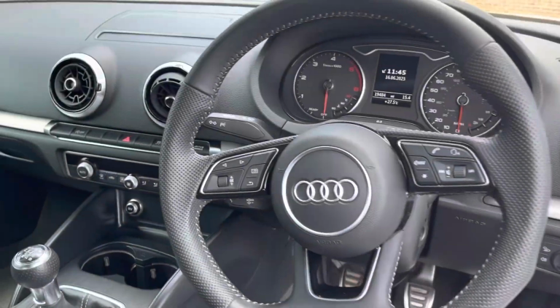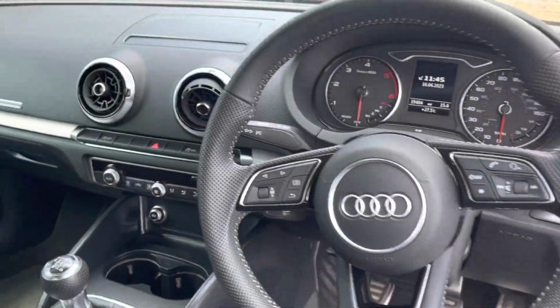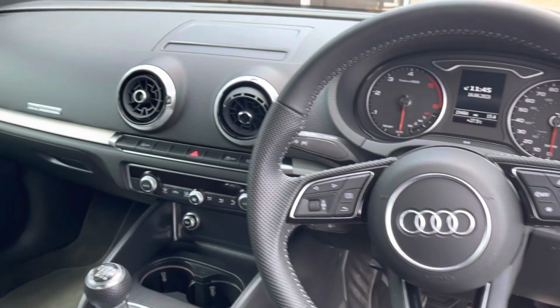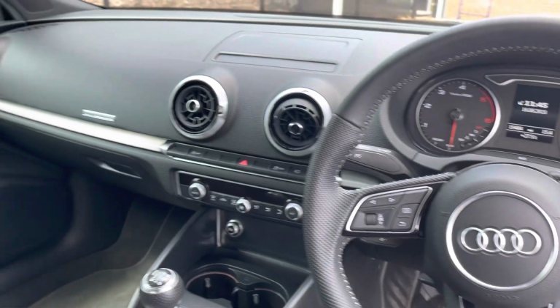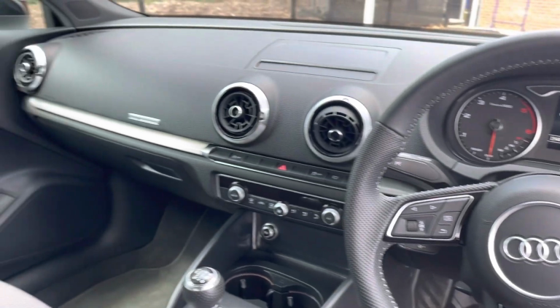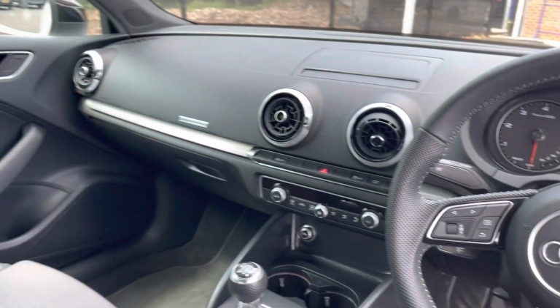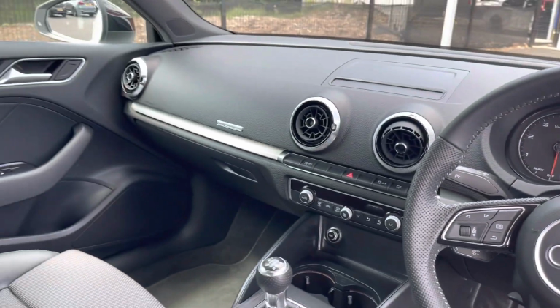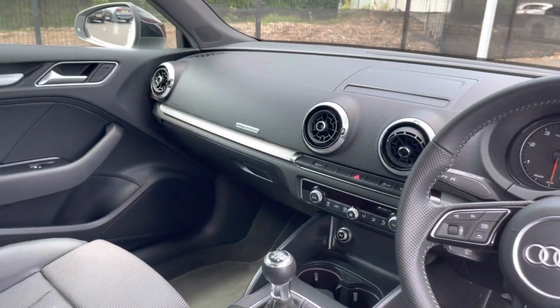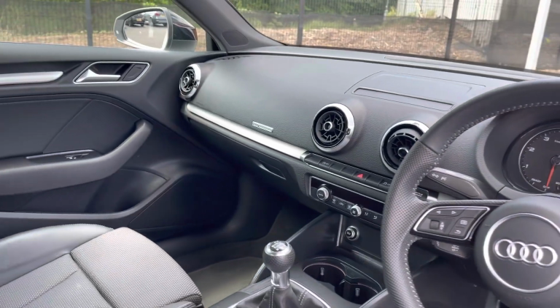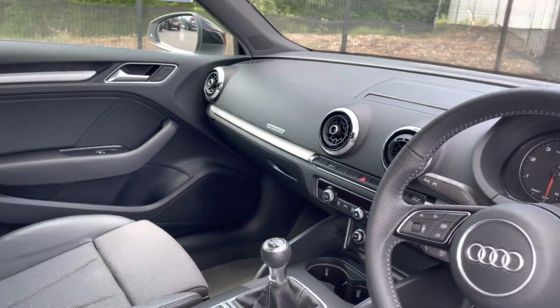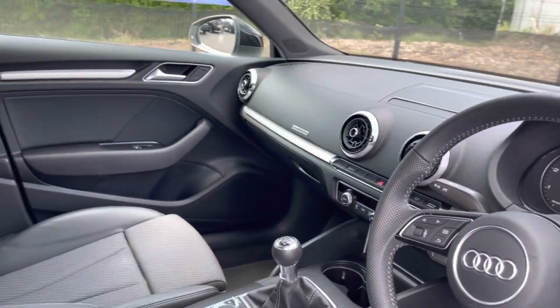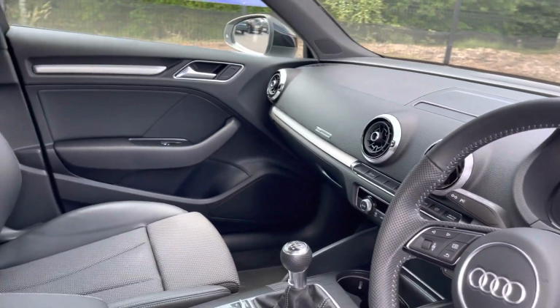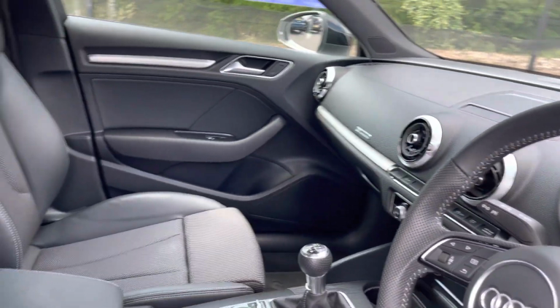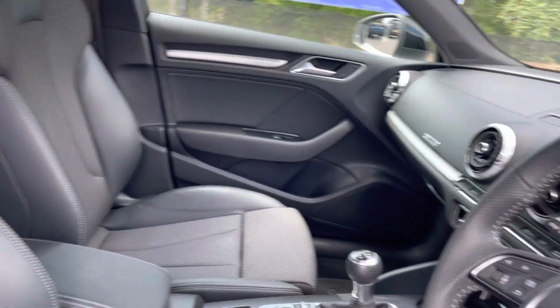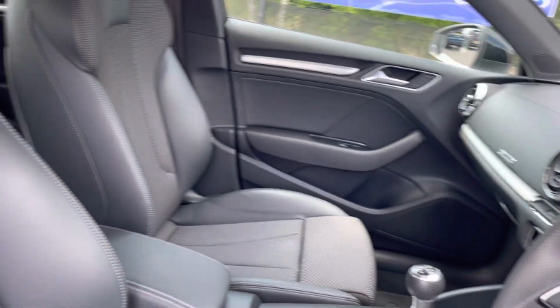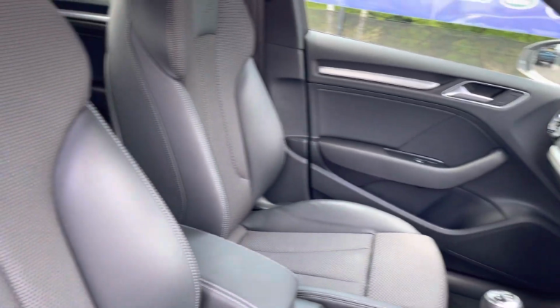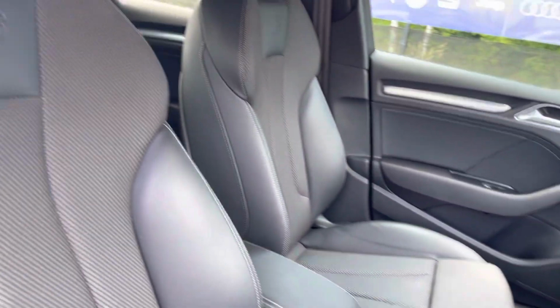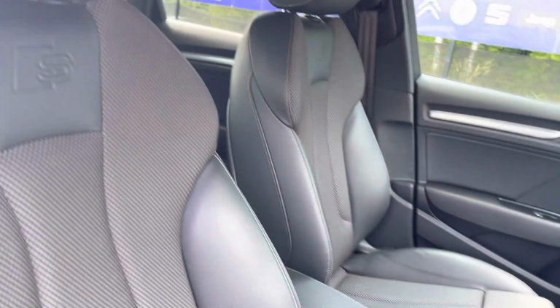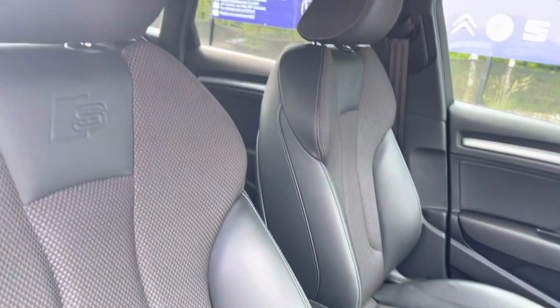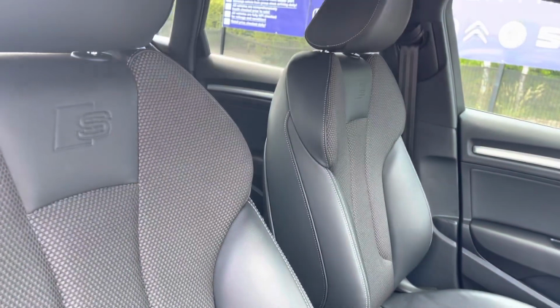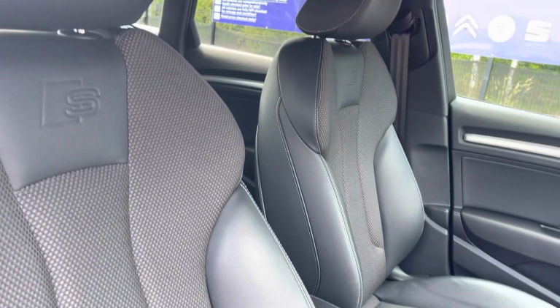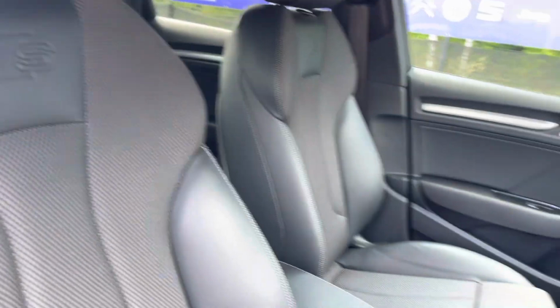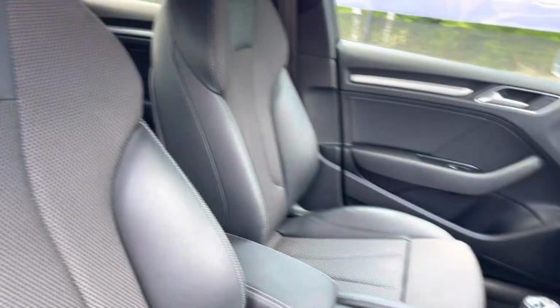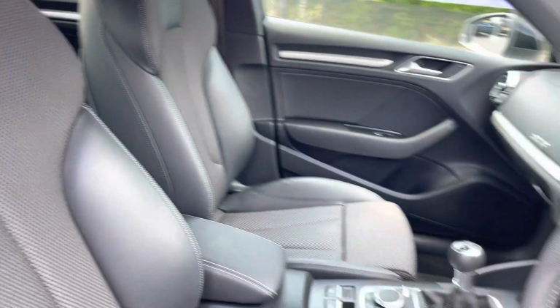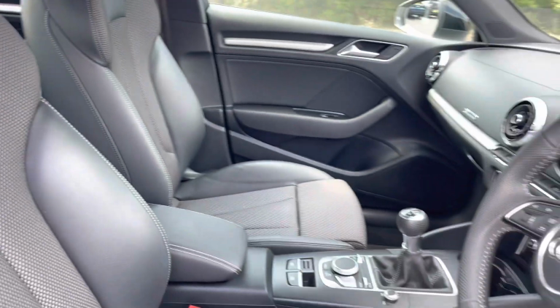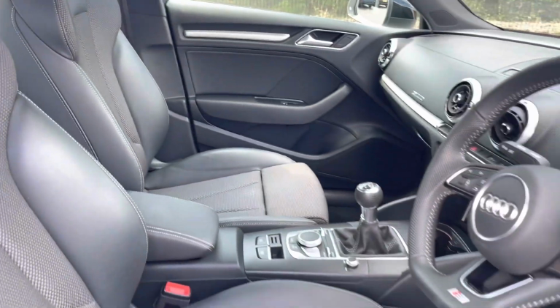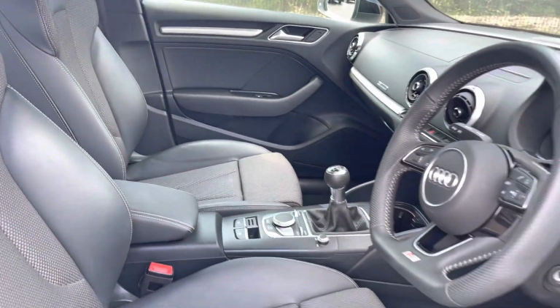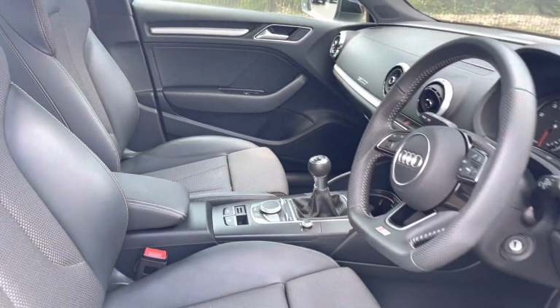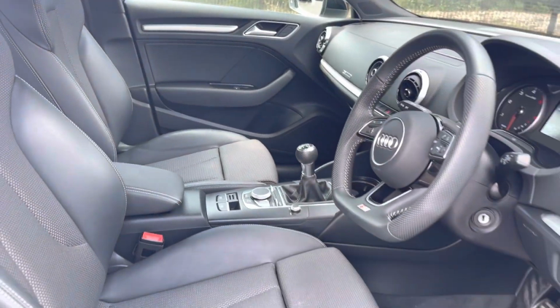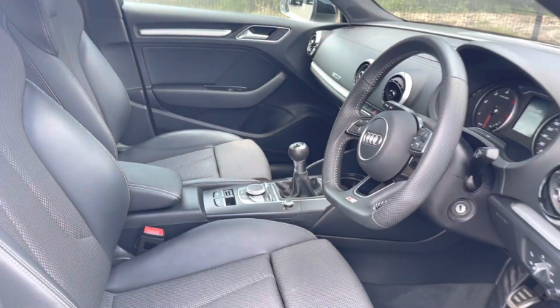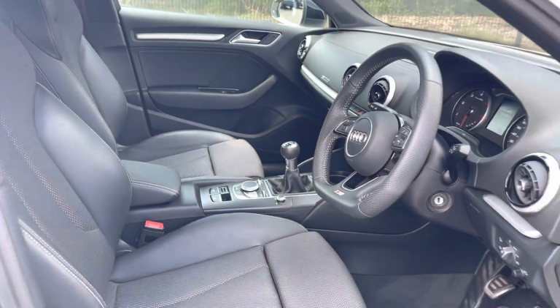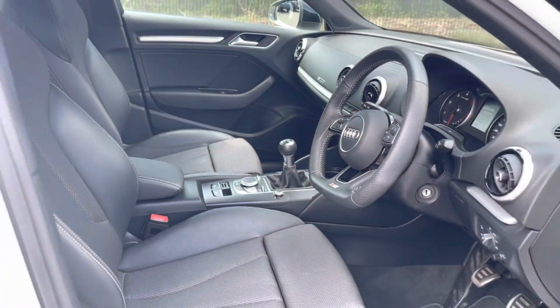Moving into the front, you have your full leather multifunction steering wheel as well as your half cloth, half leather Alcantara-style finished front seats. The seats are extremely comfortable and you can set that perfect driving position.